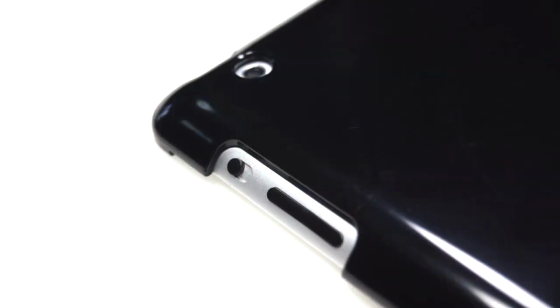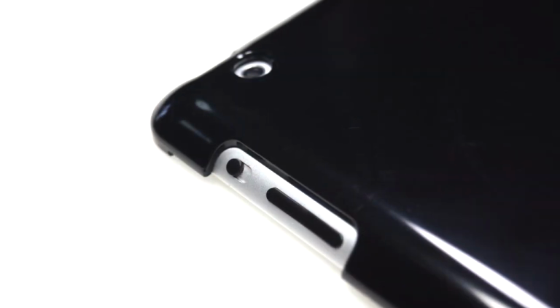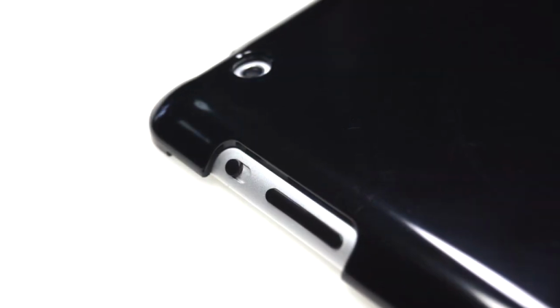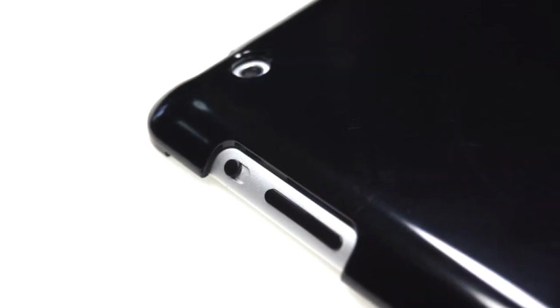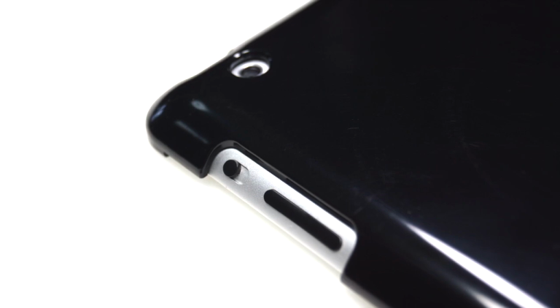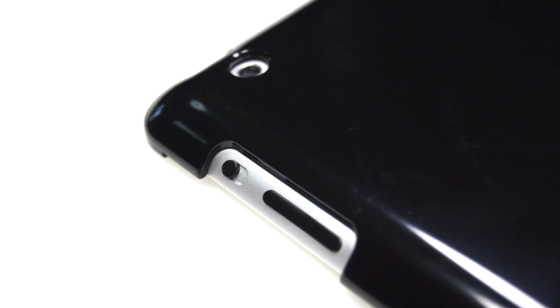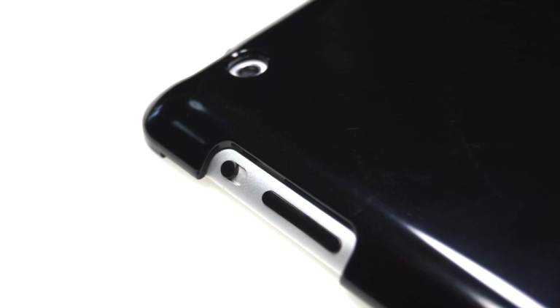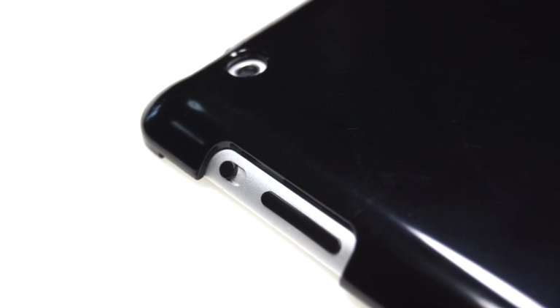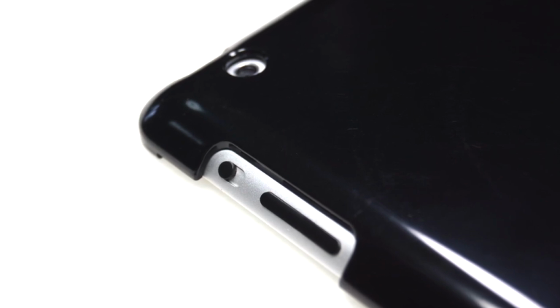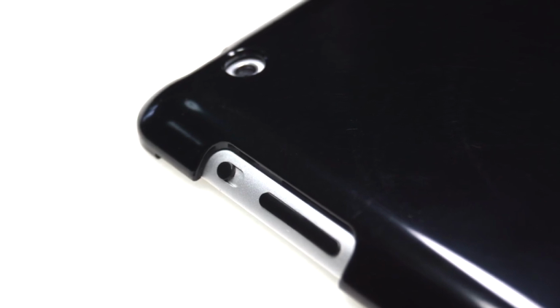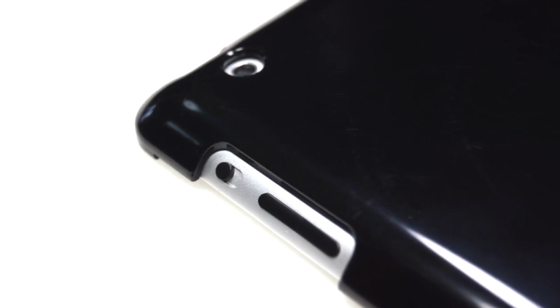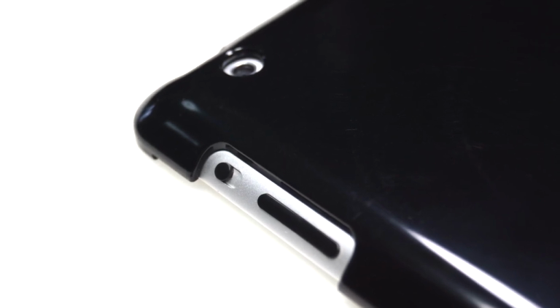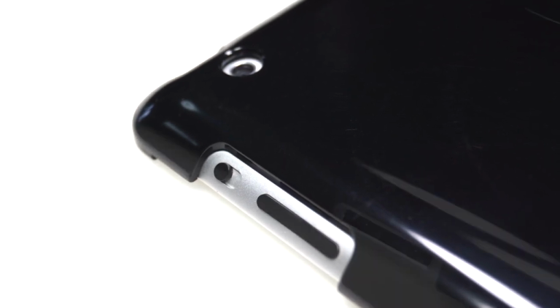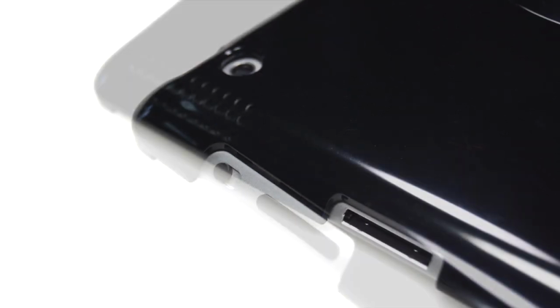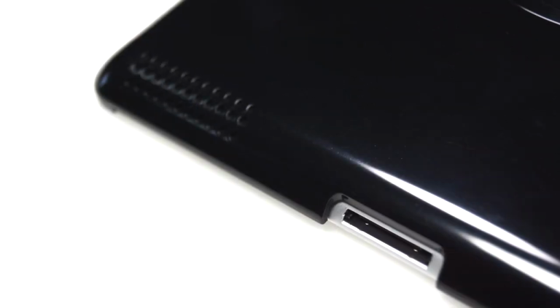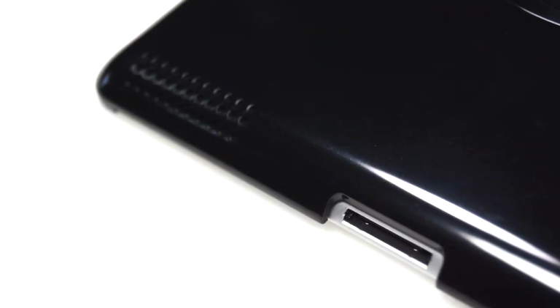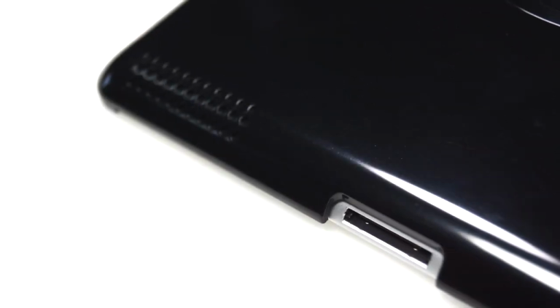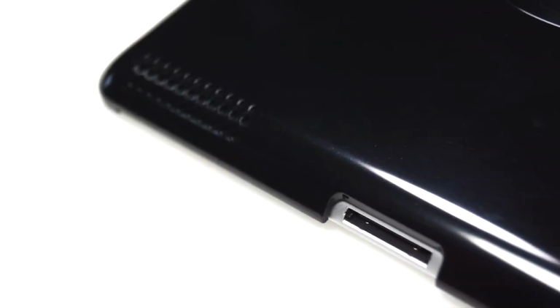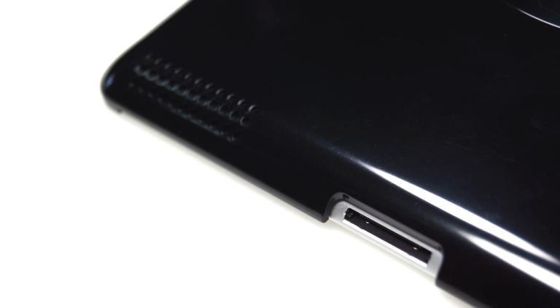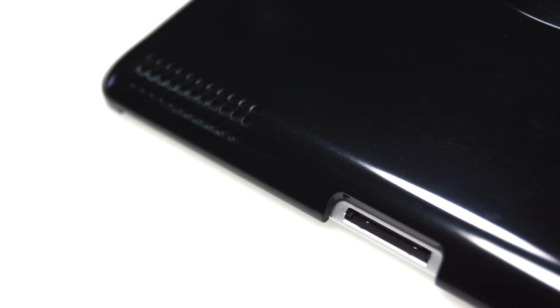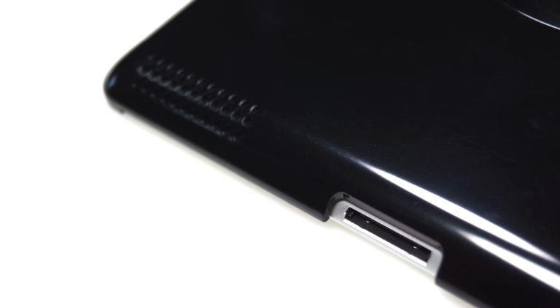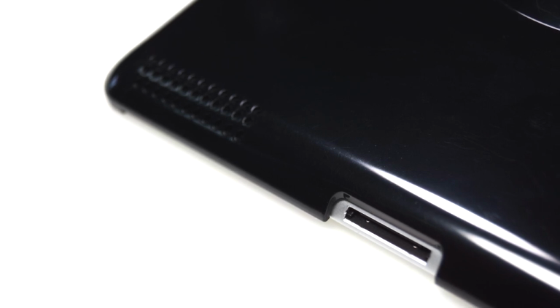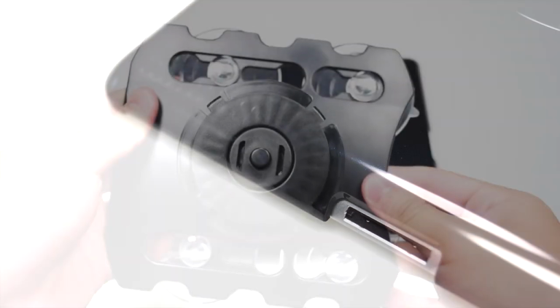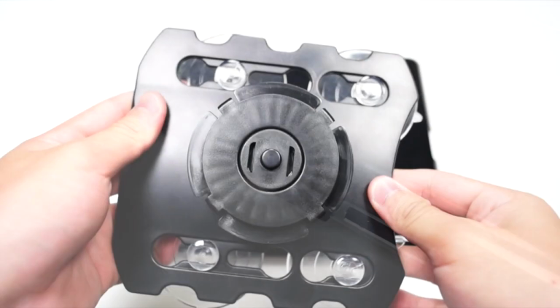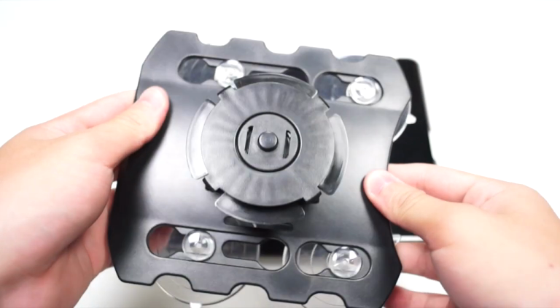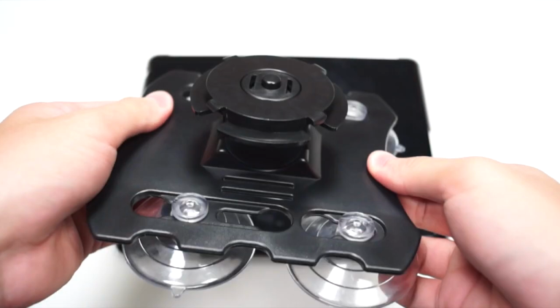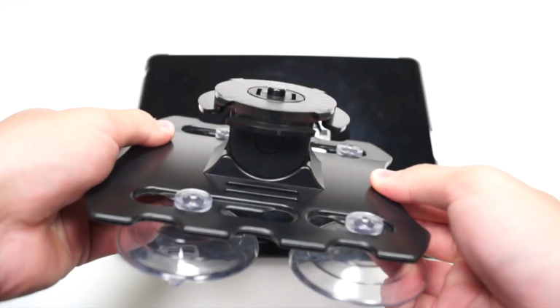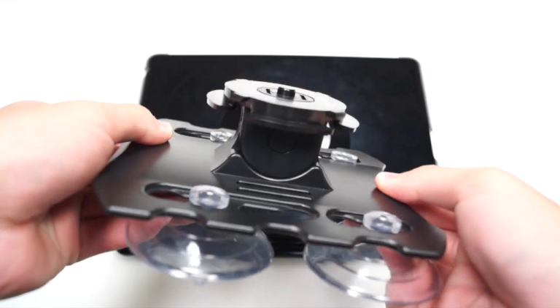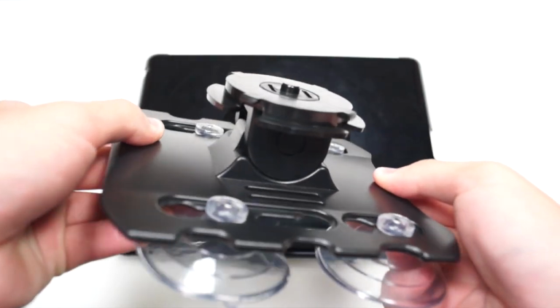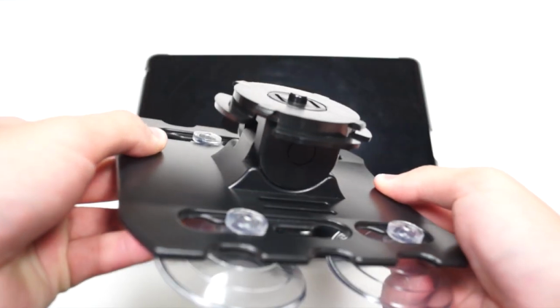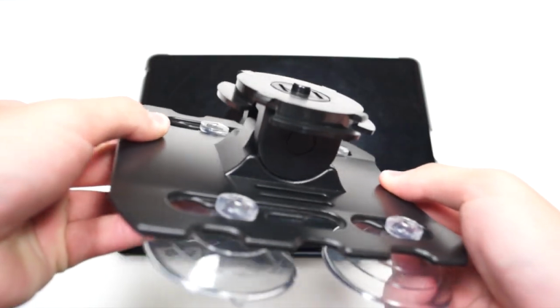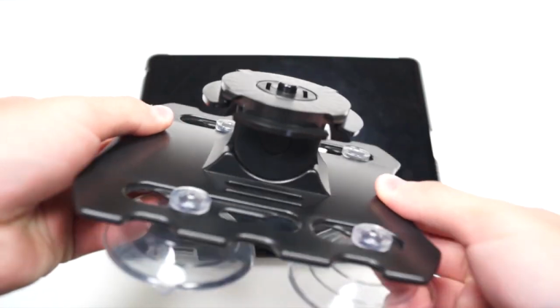Taking a look around the case, we have cutouts for all the ports, the camera, the volume rockers, and the mute switch. At the bottom there's a cutout for the dock connector and the speaker as well.